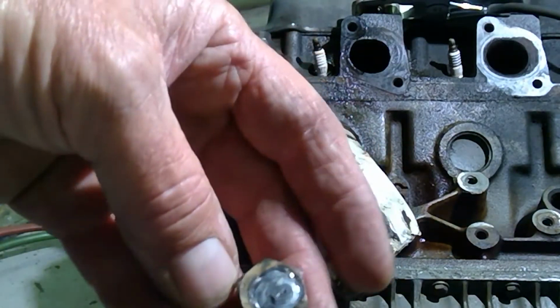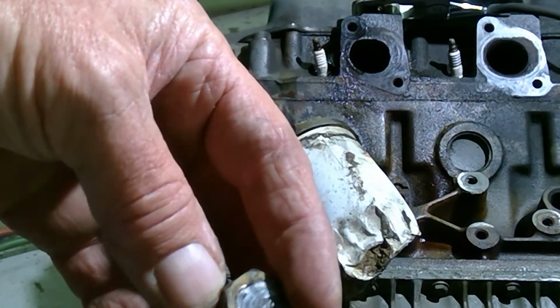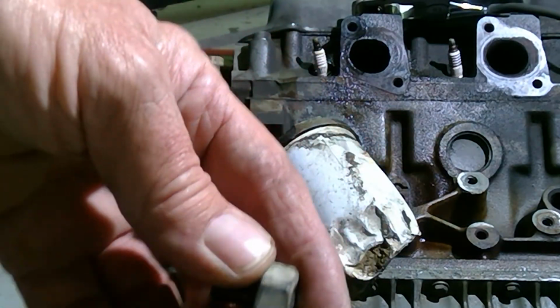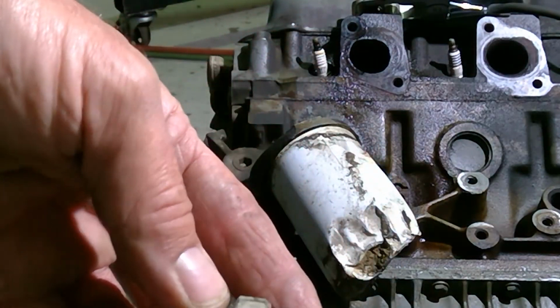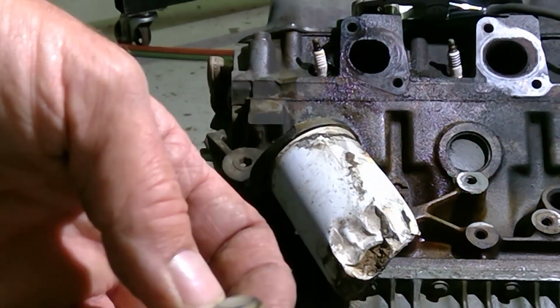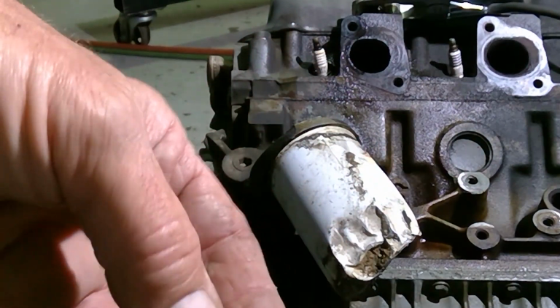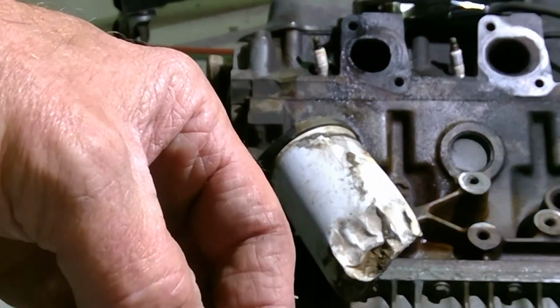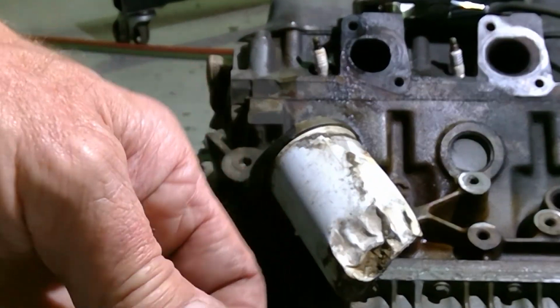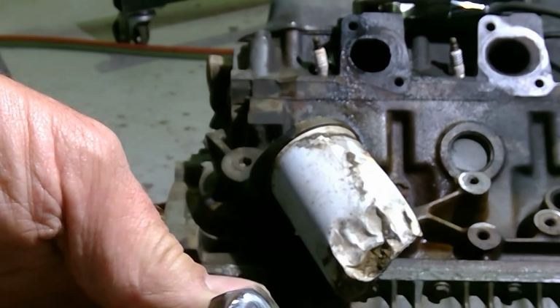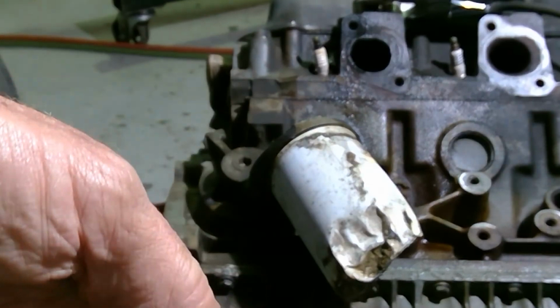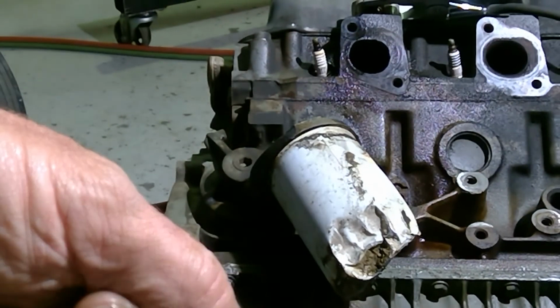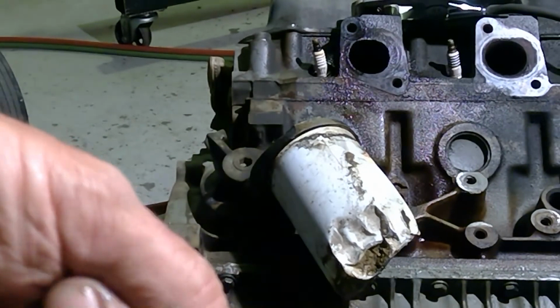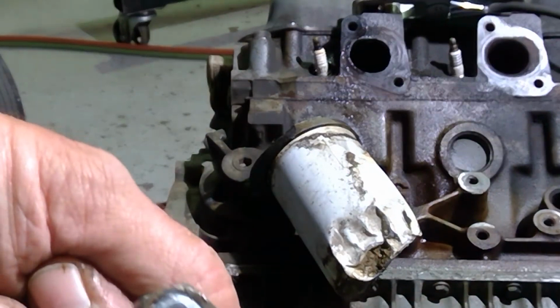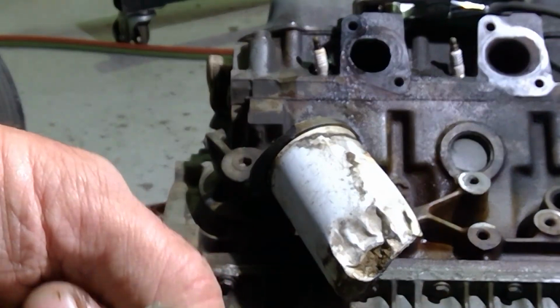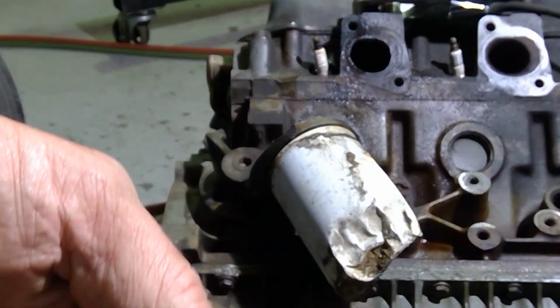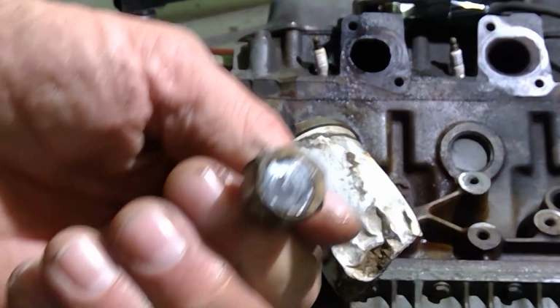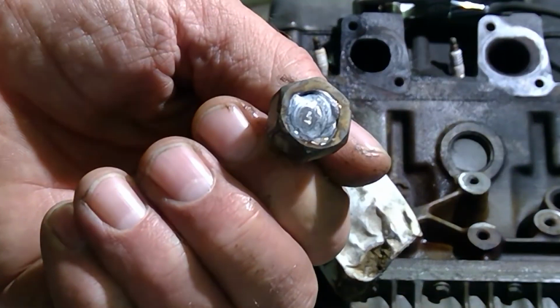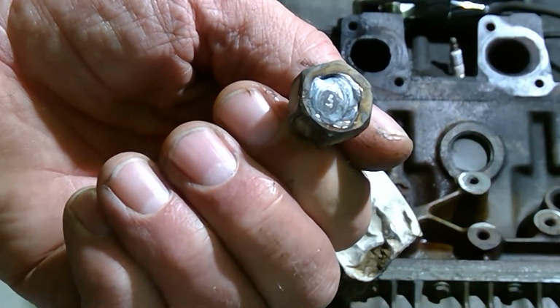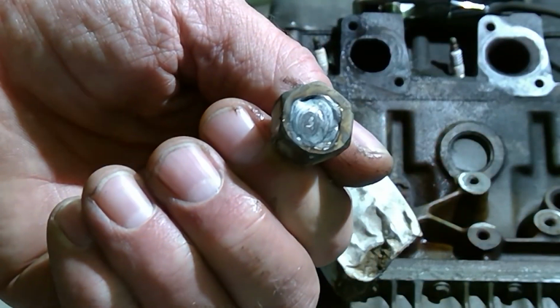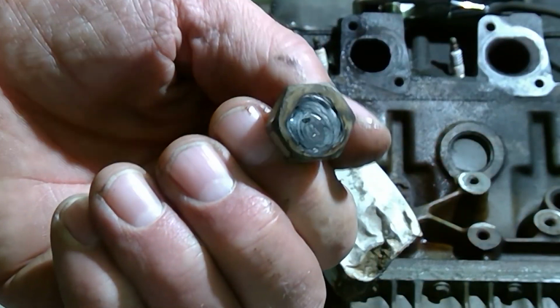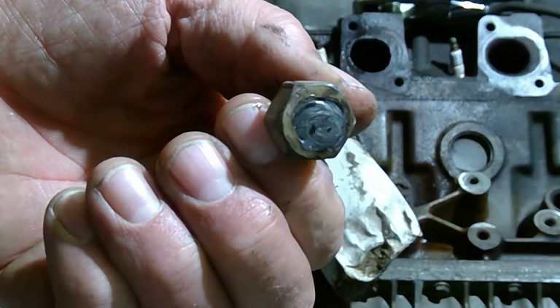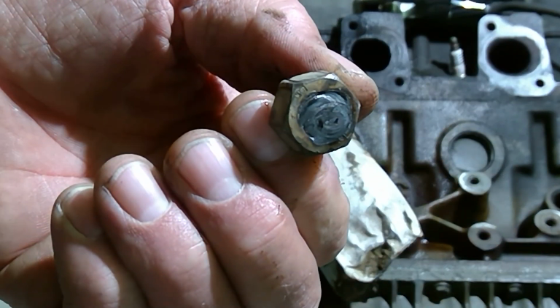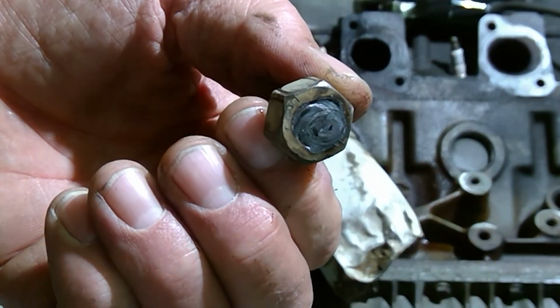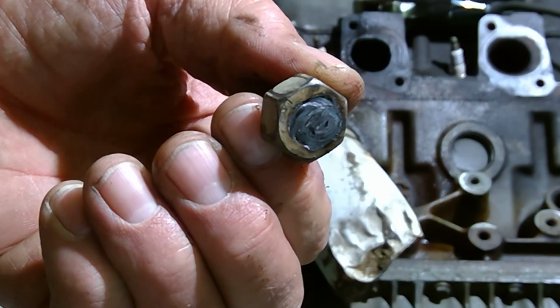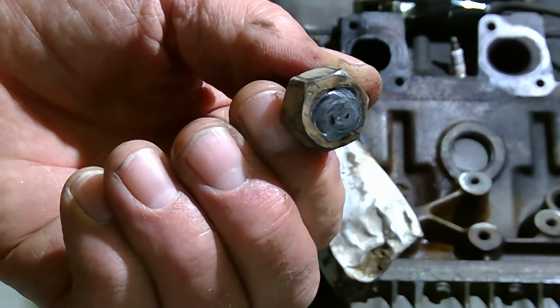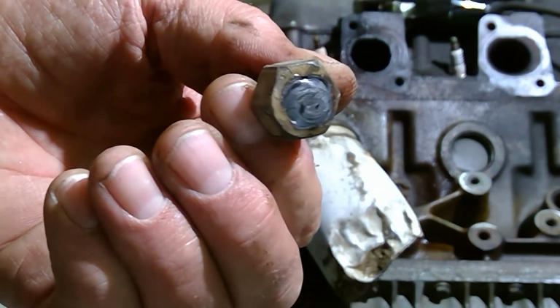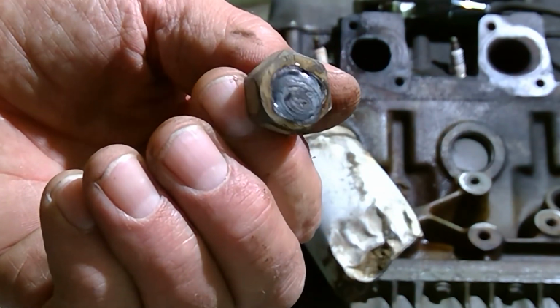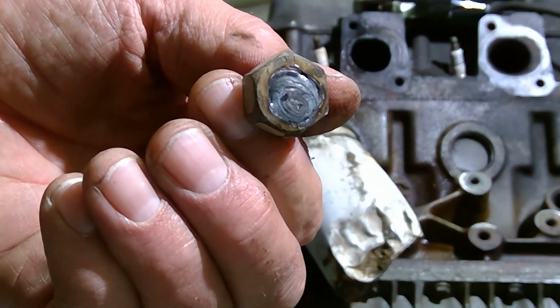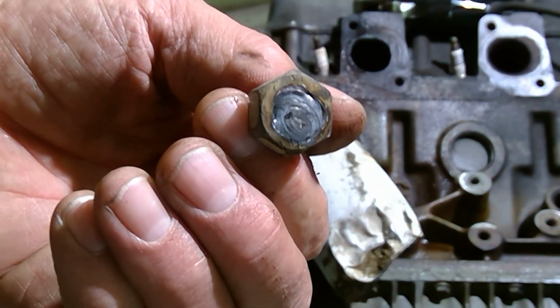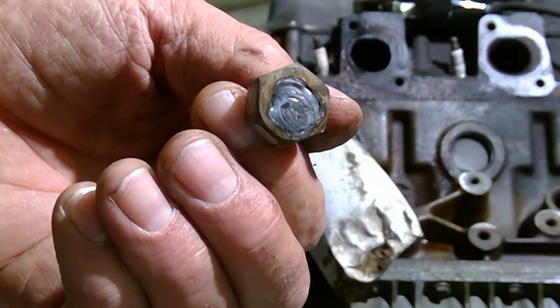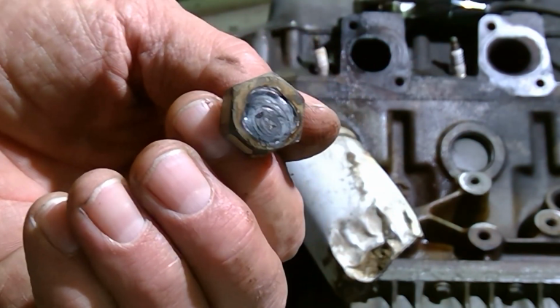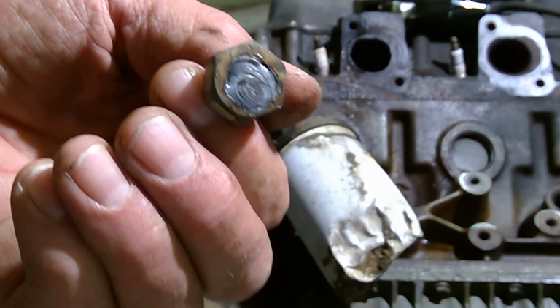So I took a broken bolt and turned it into a bolt with a head by welding a nut to it, and was able to get the thing out. I'm really happy about that.